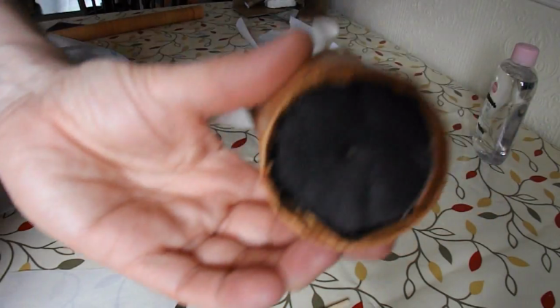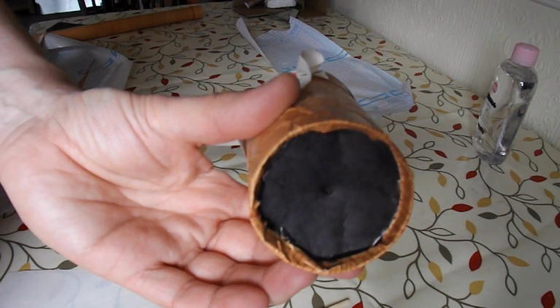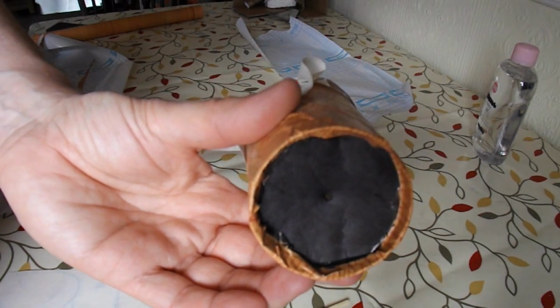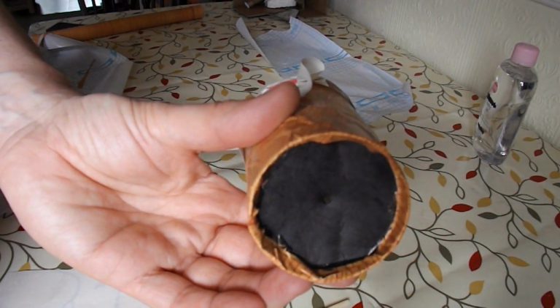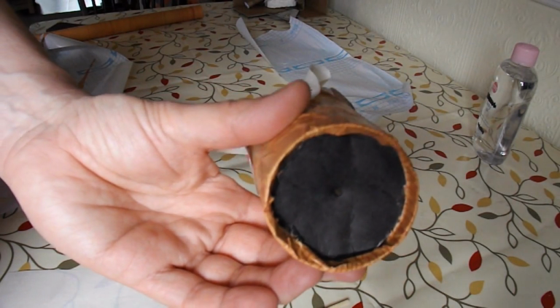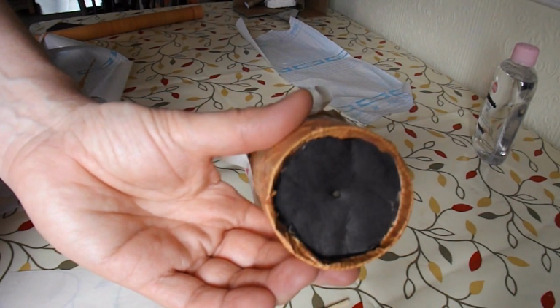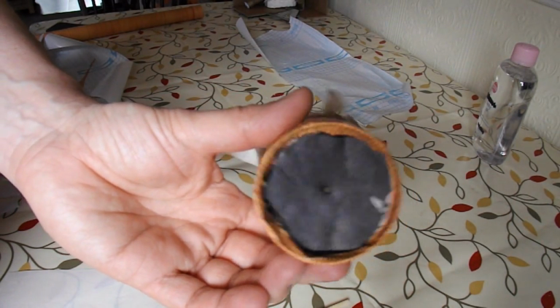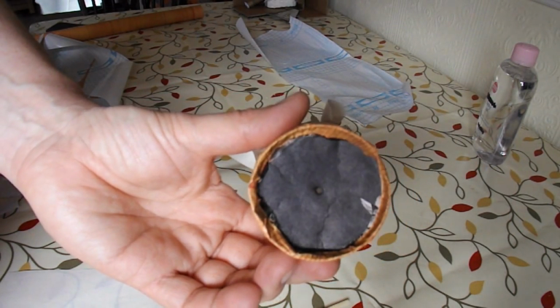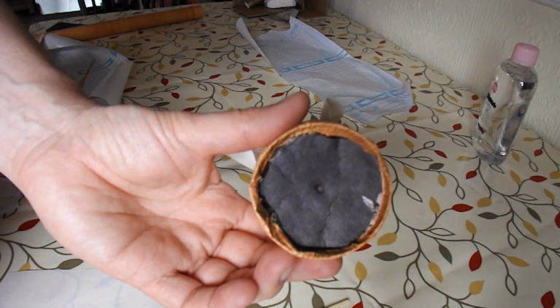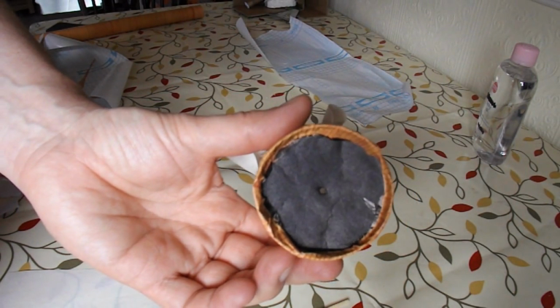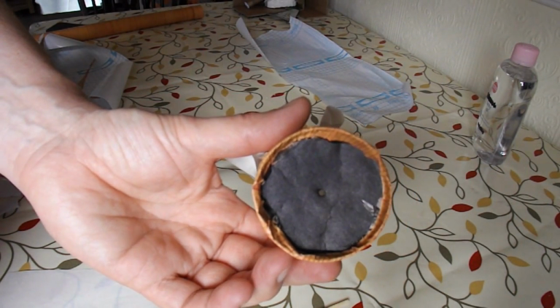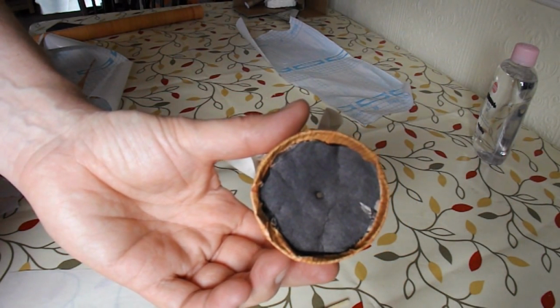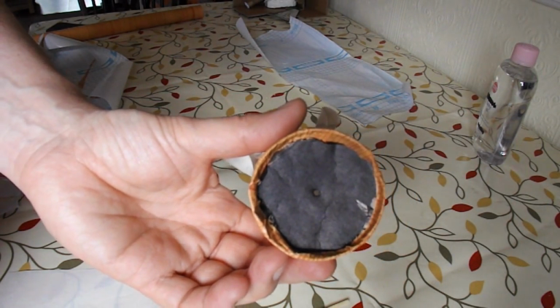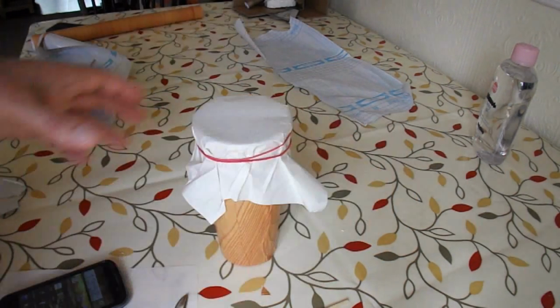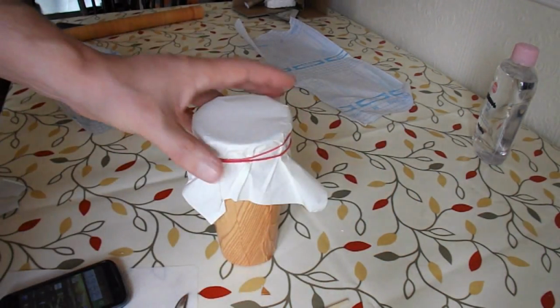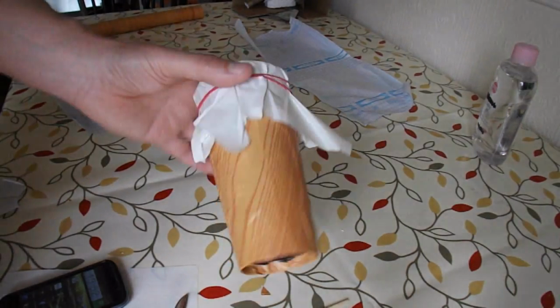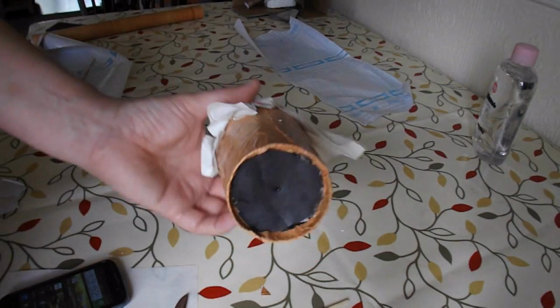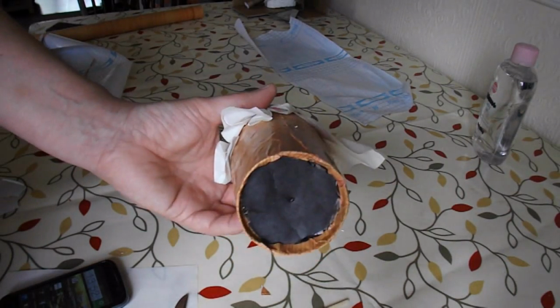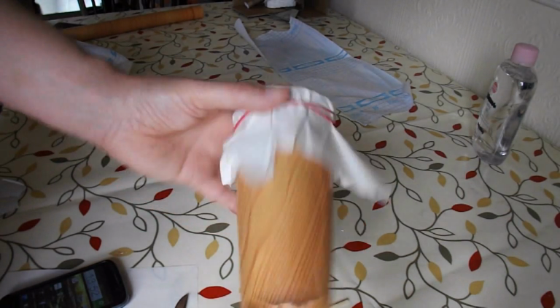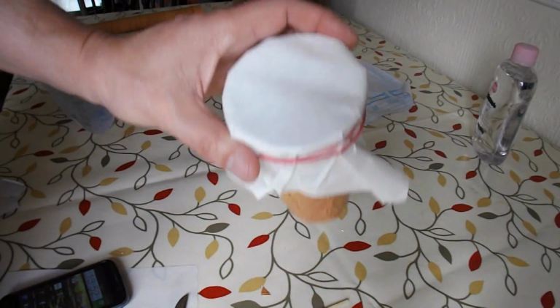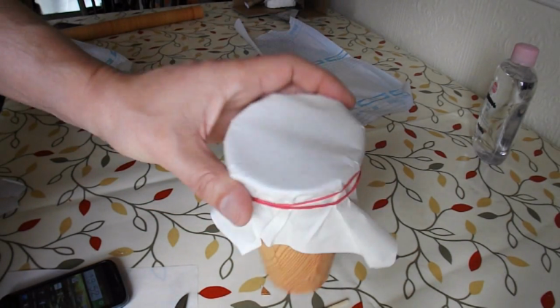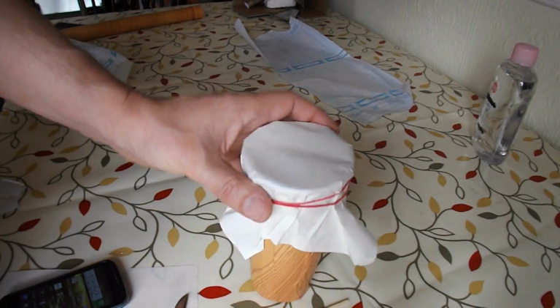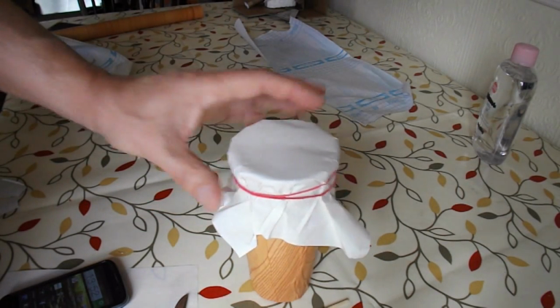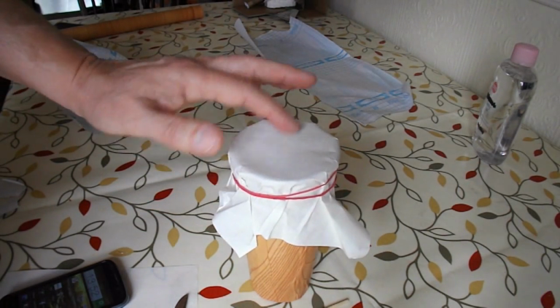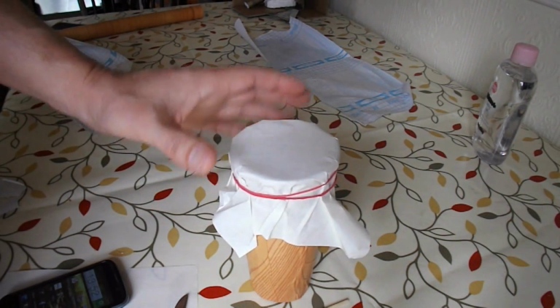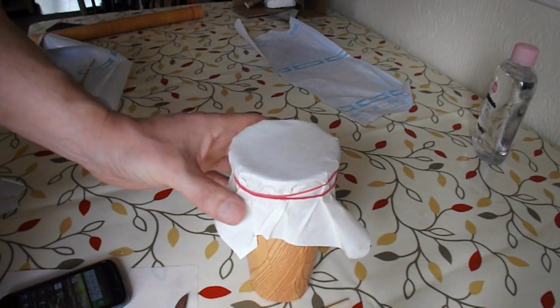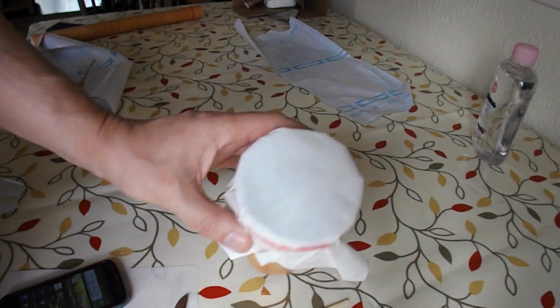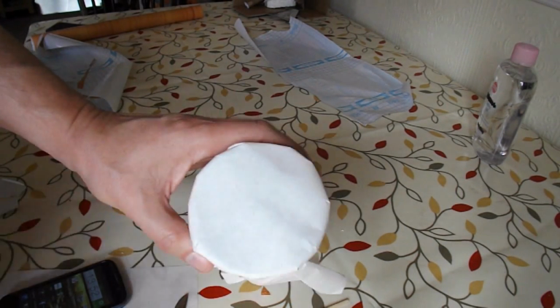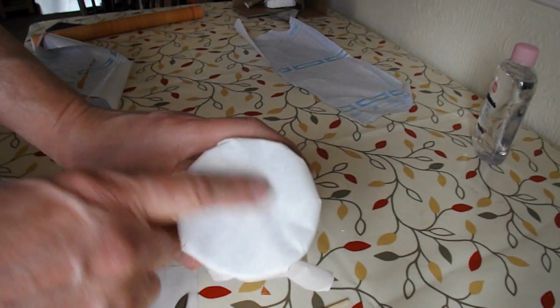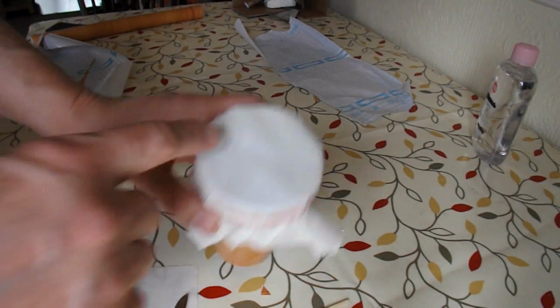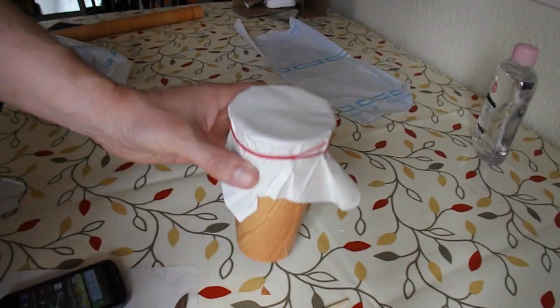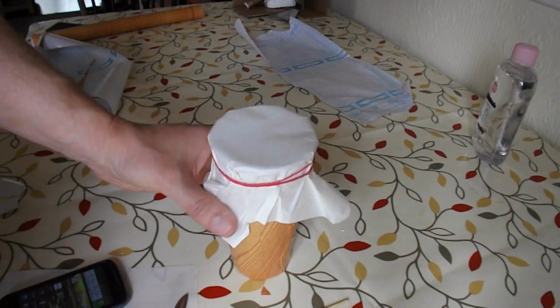Now we need something bright to point it at and see if we get a picture. We've tried it with the sun and can't really see anything, so we'll try it with the baby oil on it.